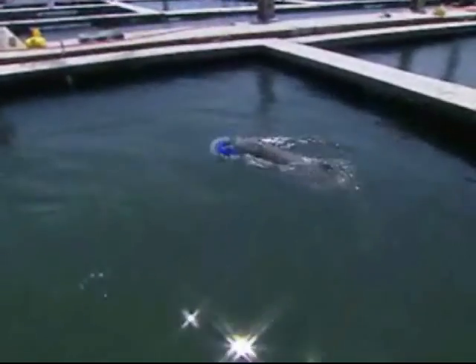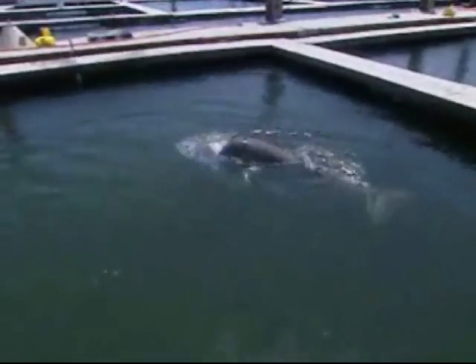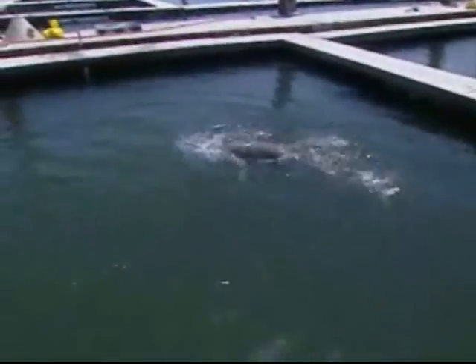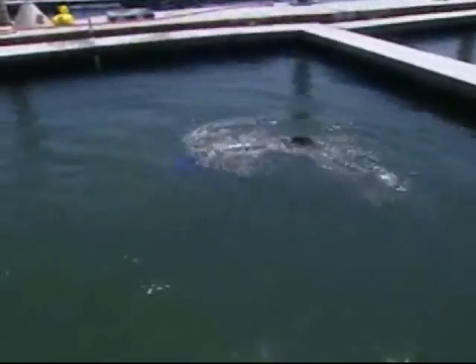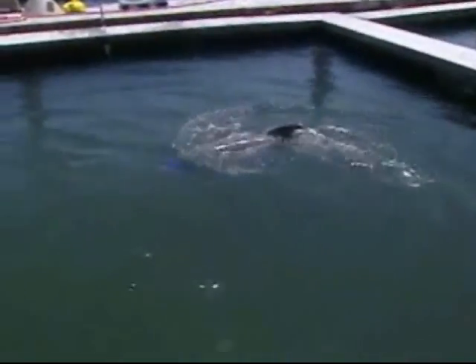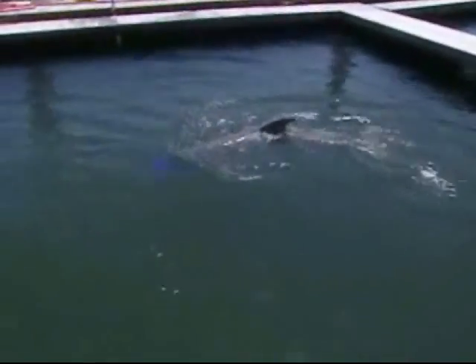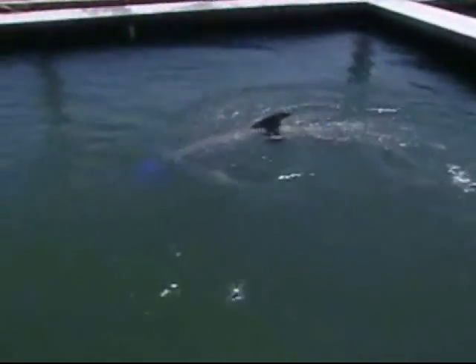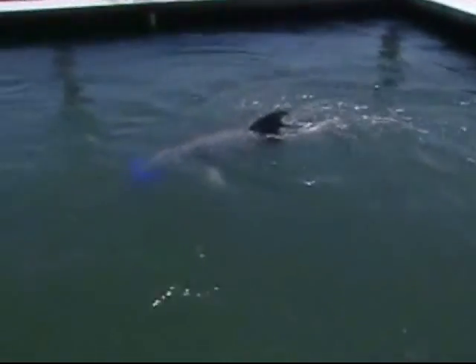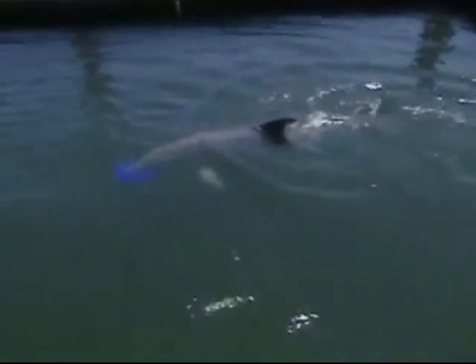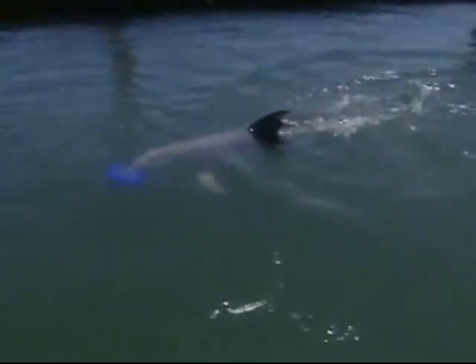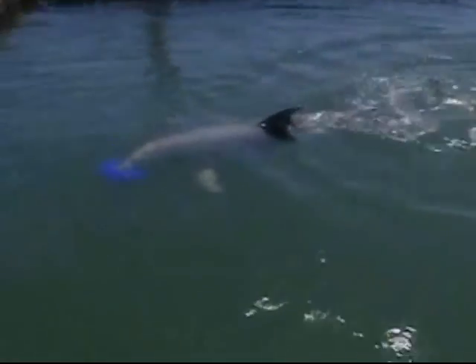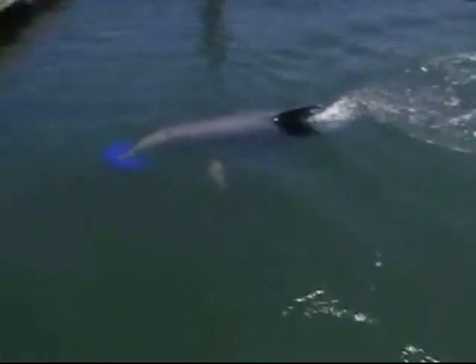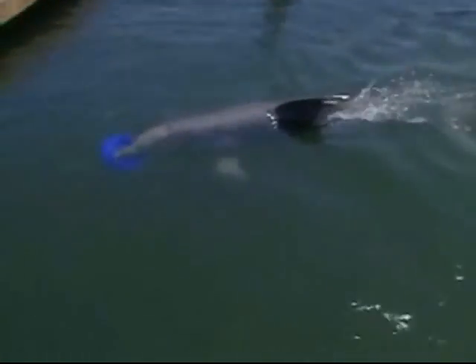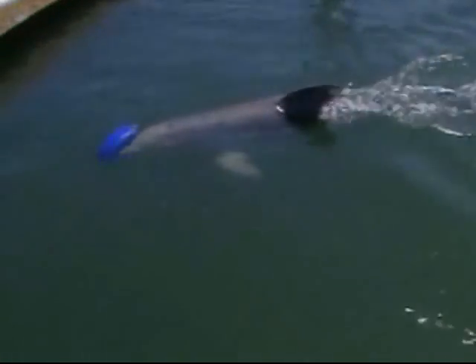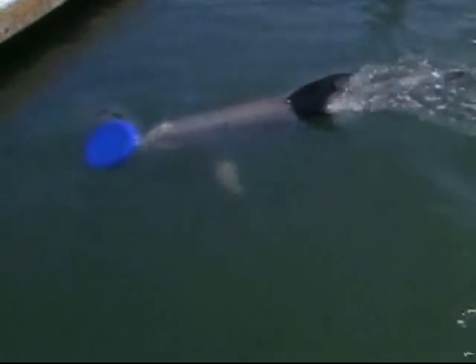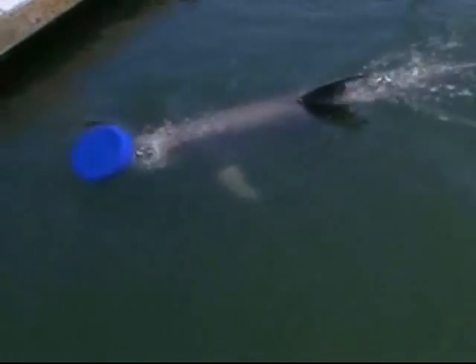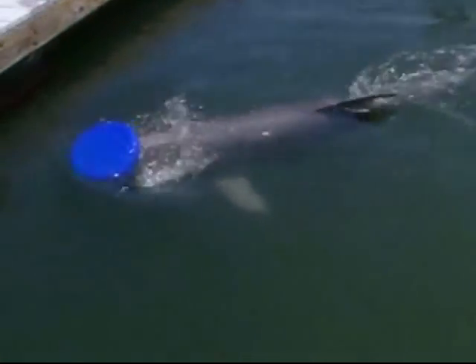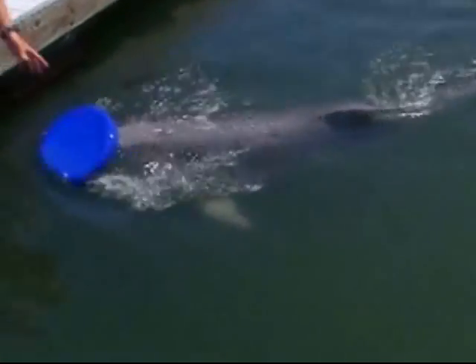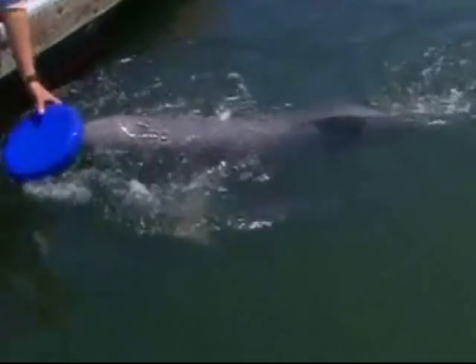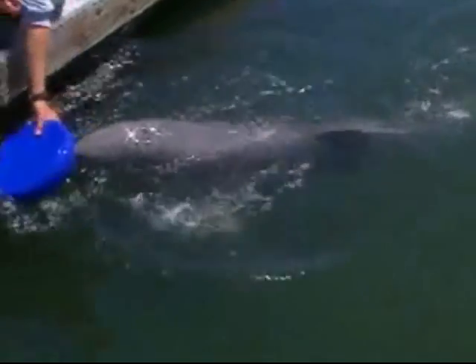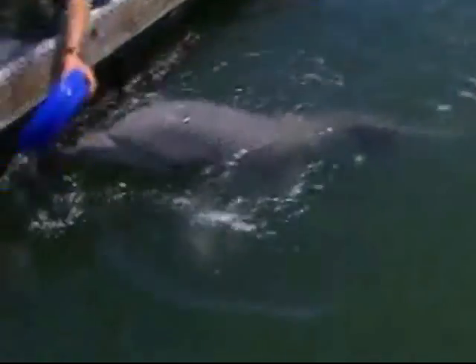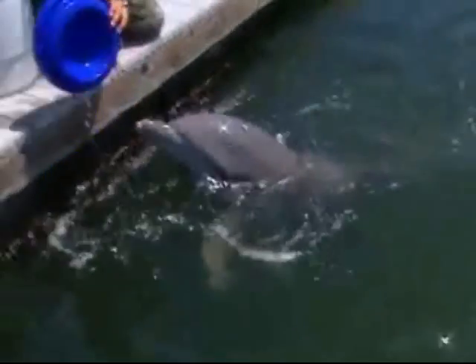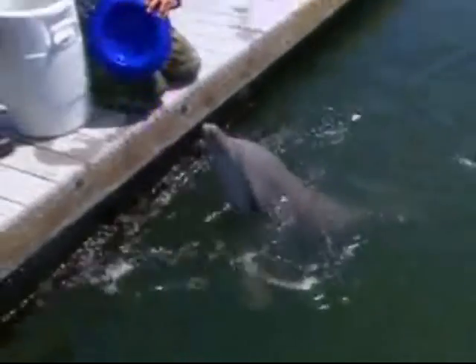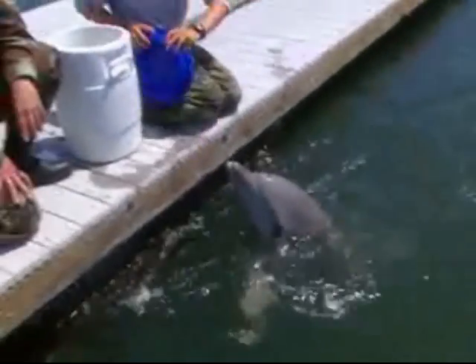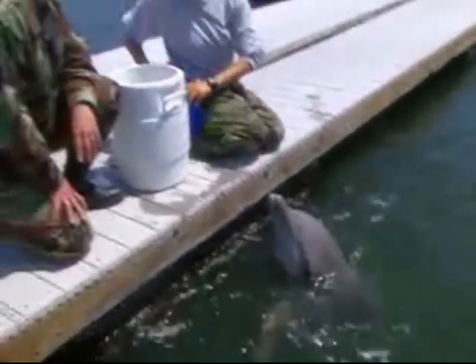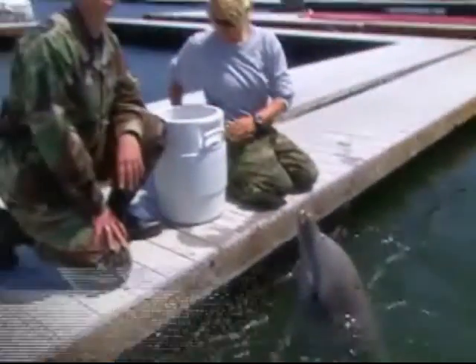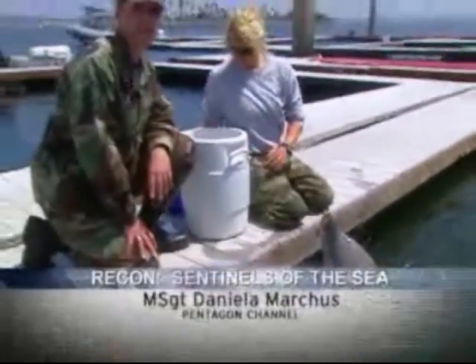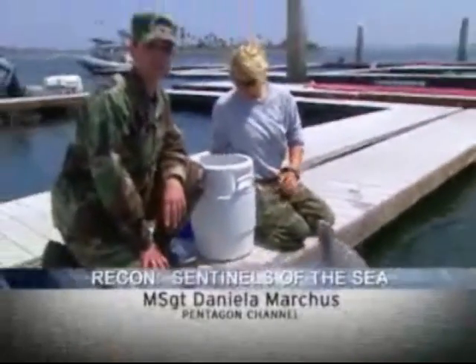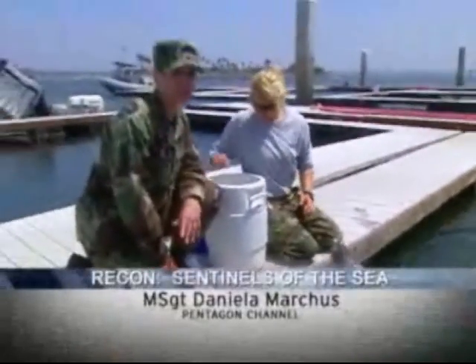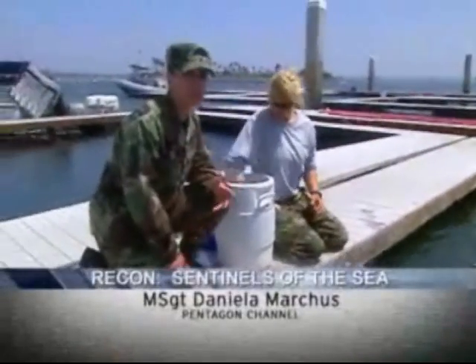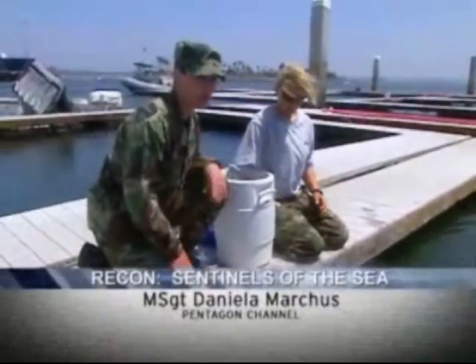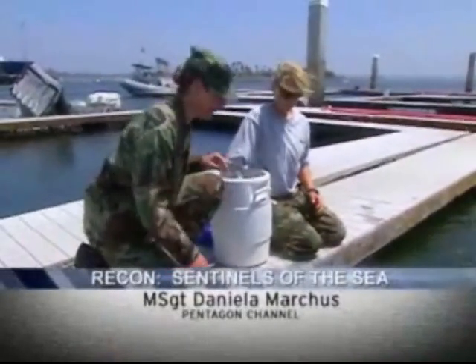Using its biosonar ability, dolphins can detect underwater items at great range with a speed and accuracy no present device can come close to.